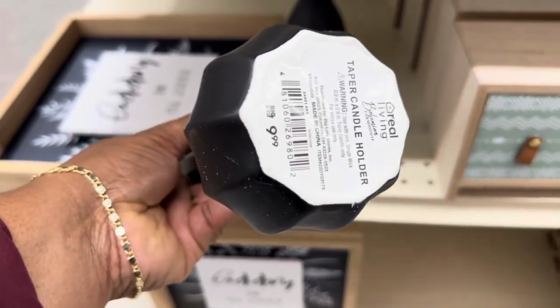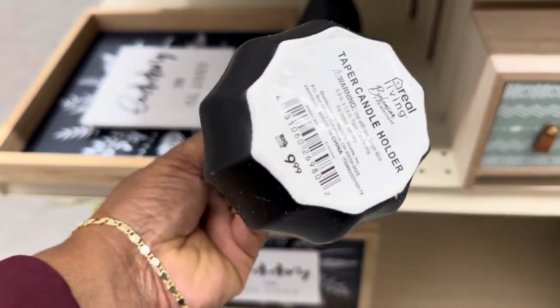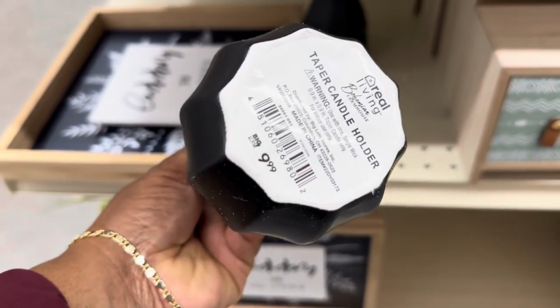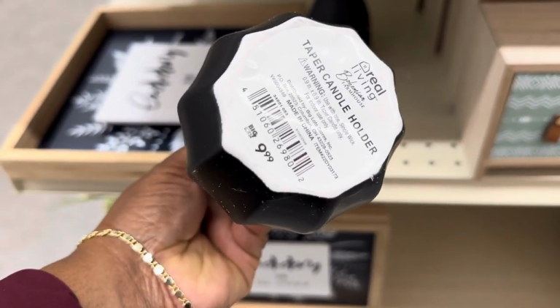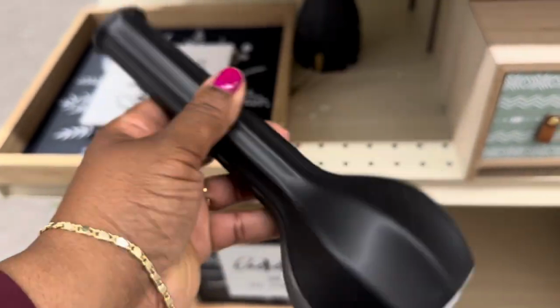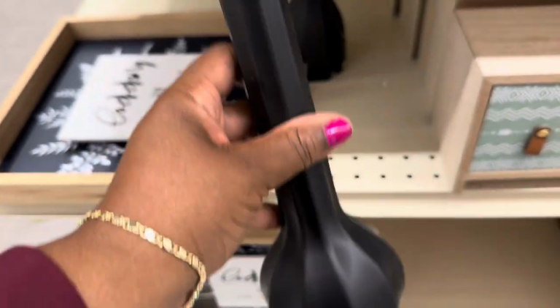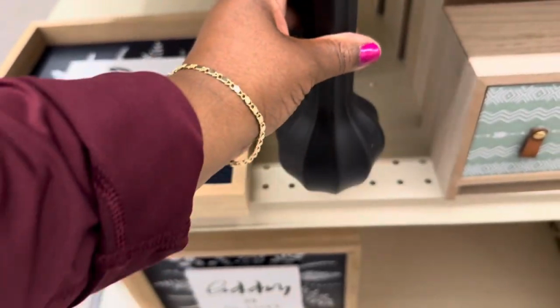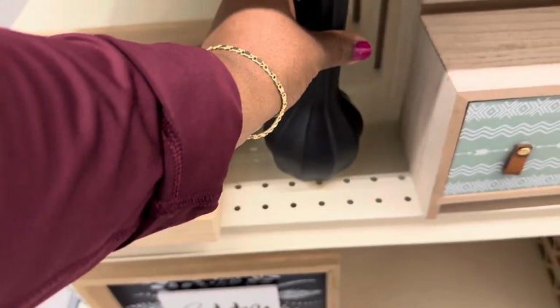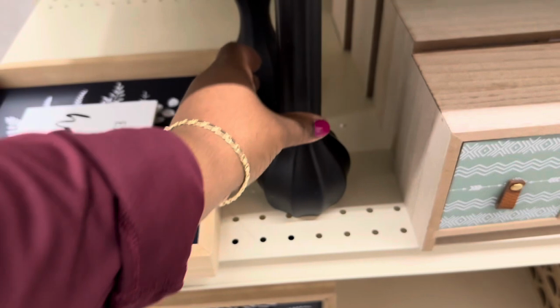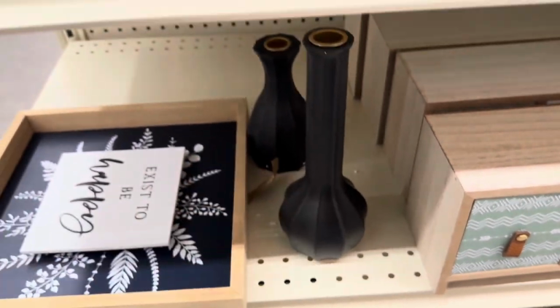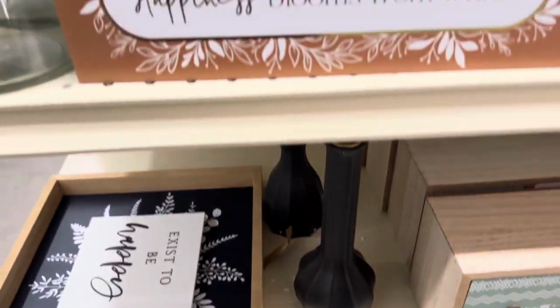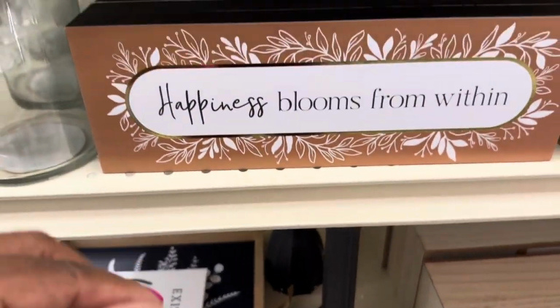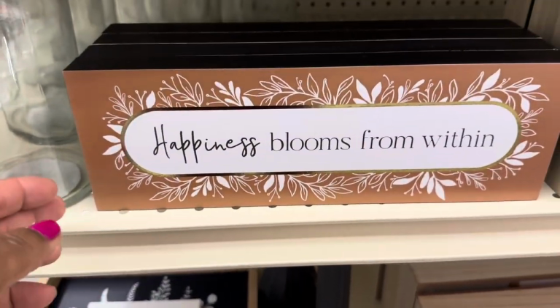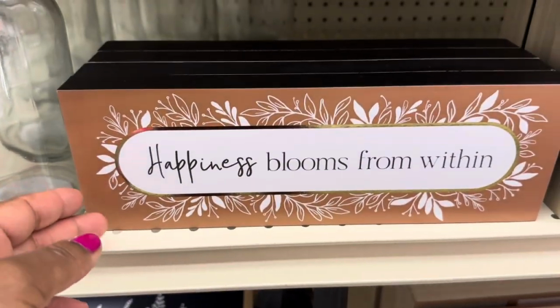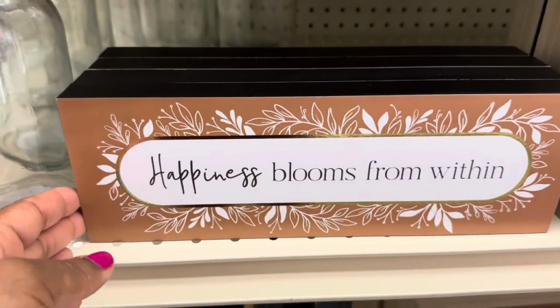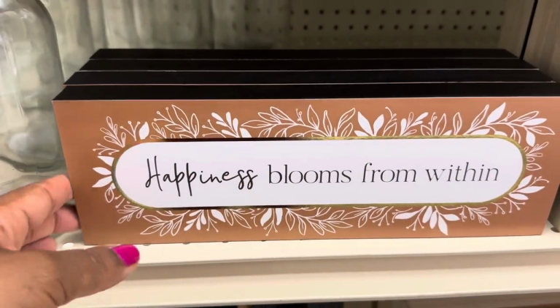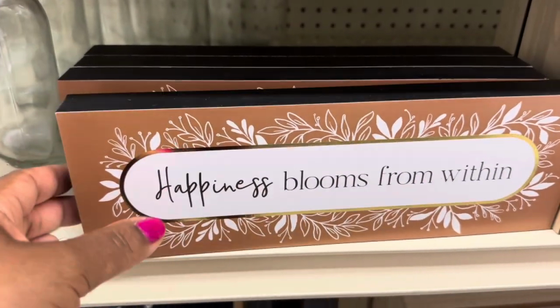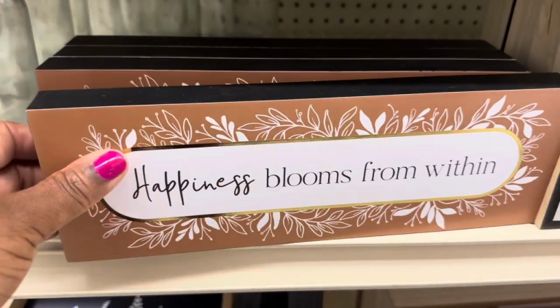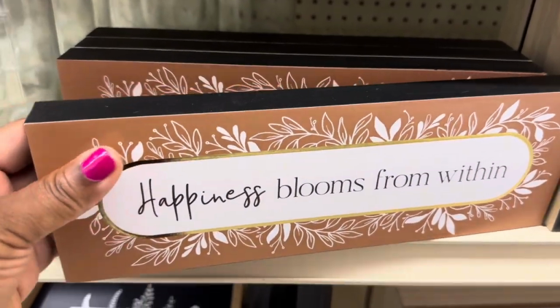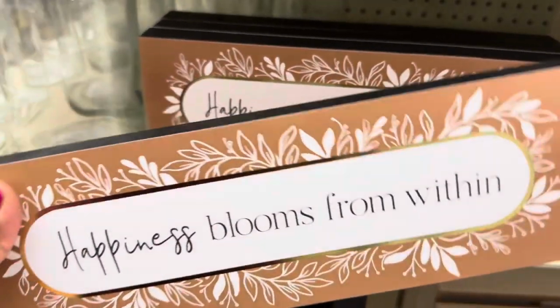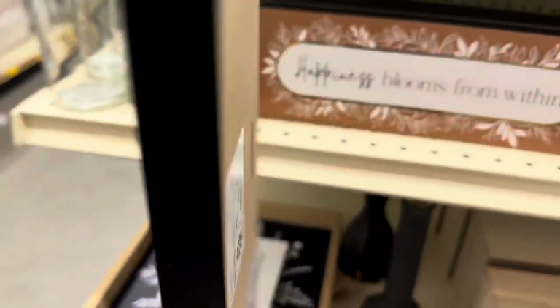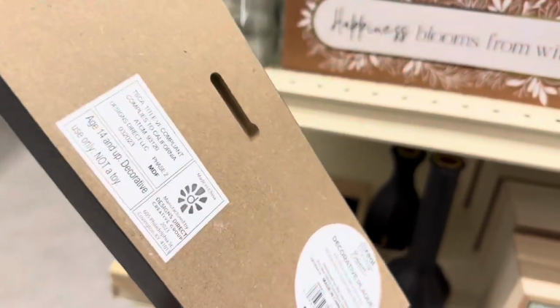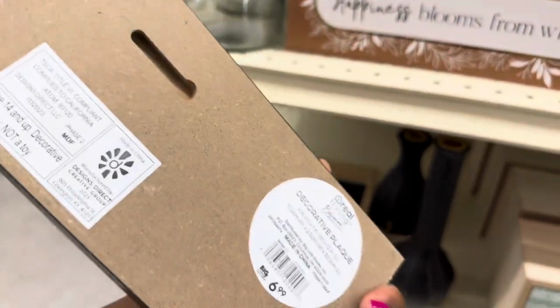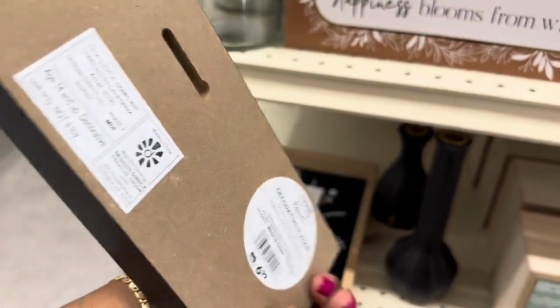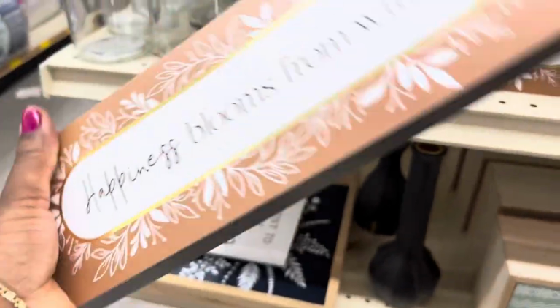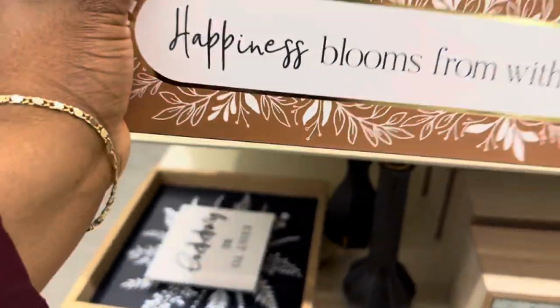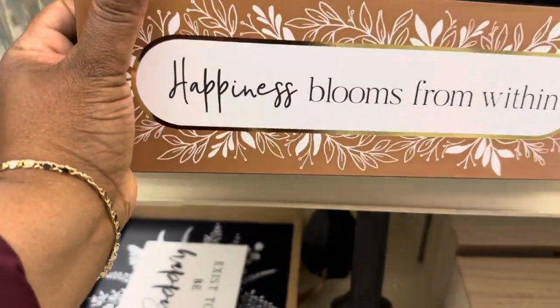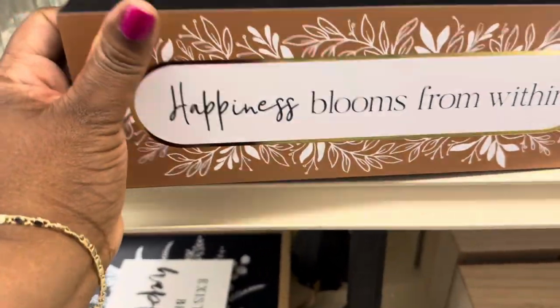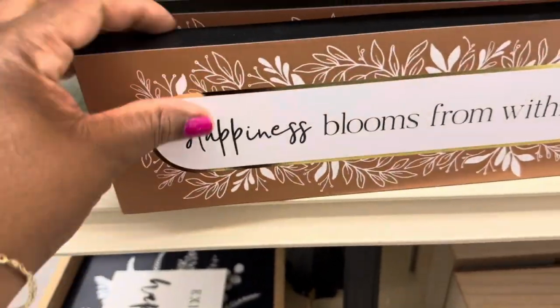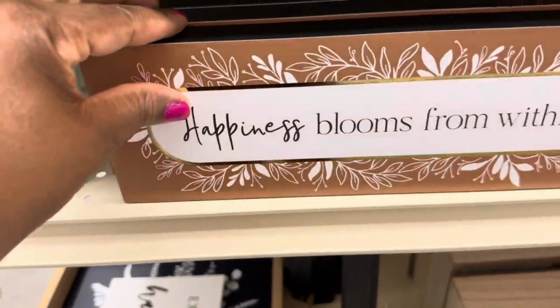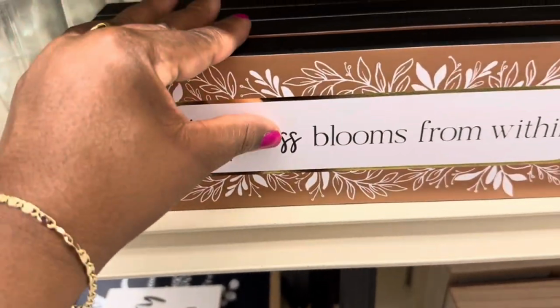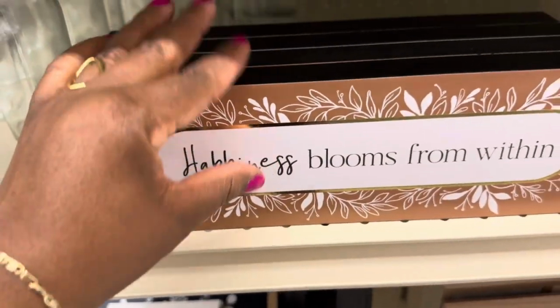$9.99 by Real Living. 'Happiness Blooms From Within' — so true! It is $6.99 and it's heavy too.